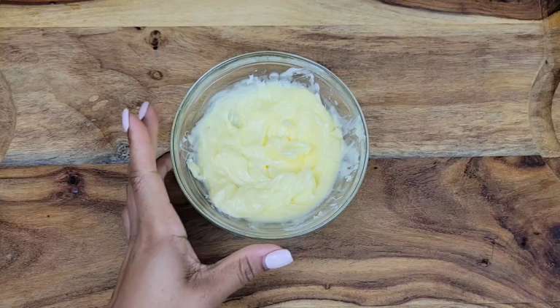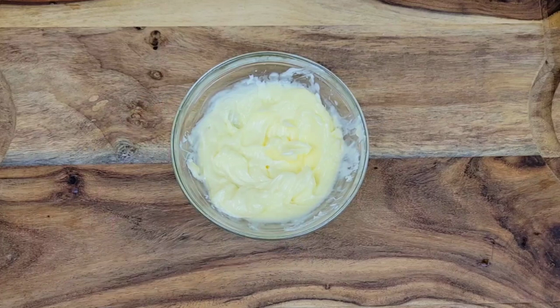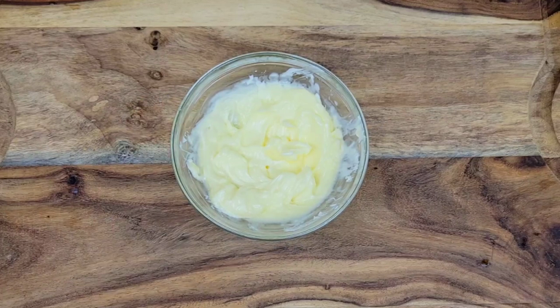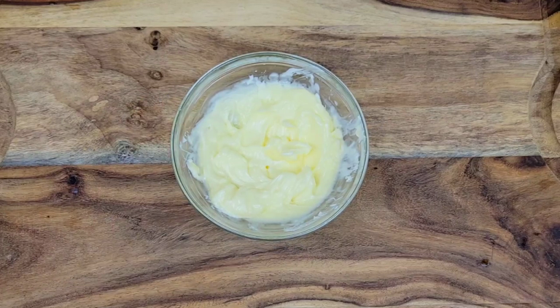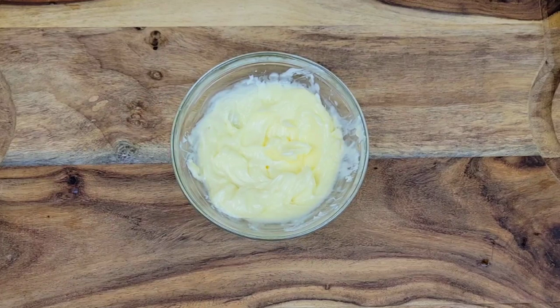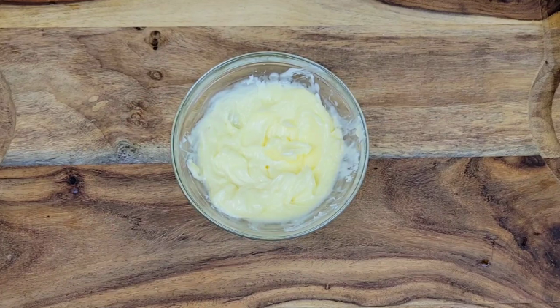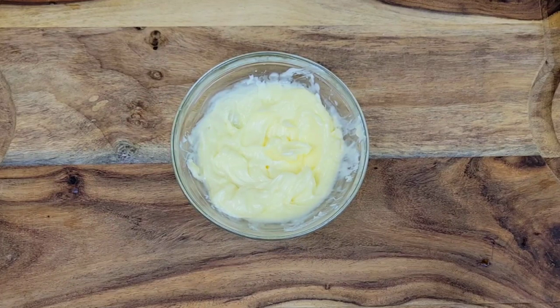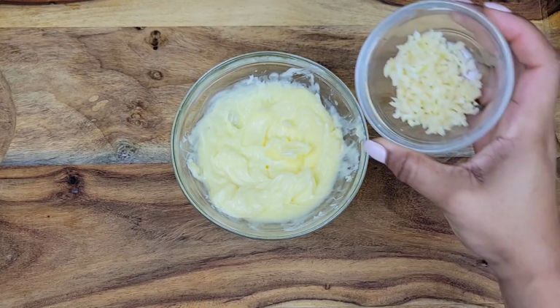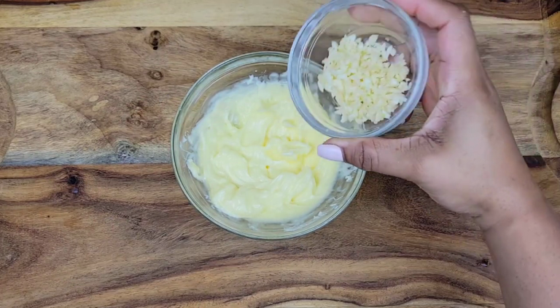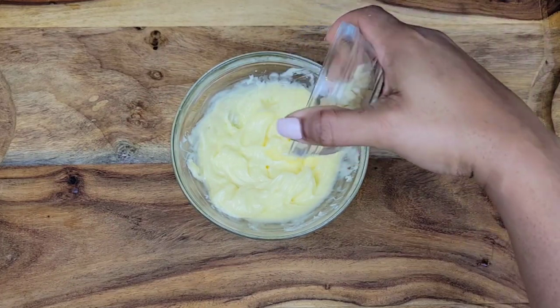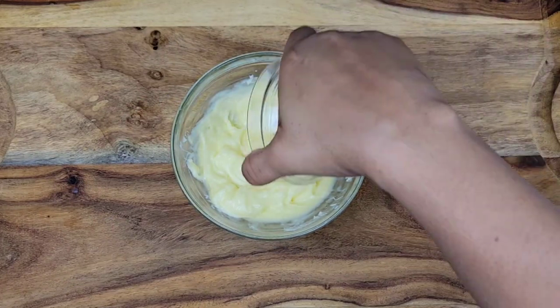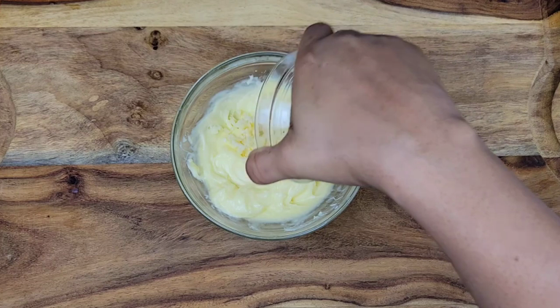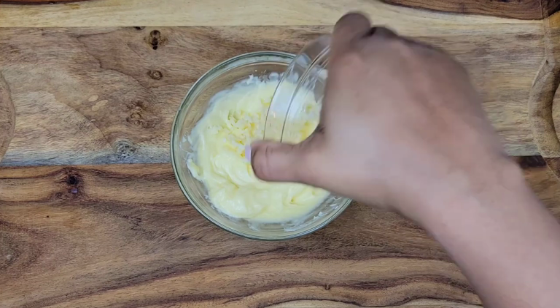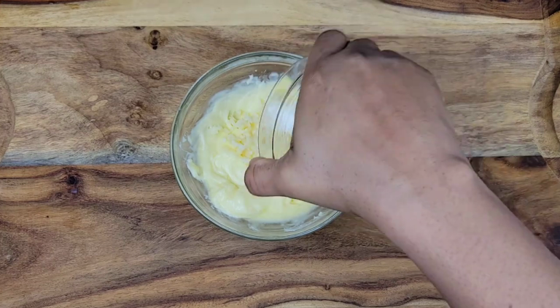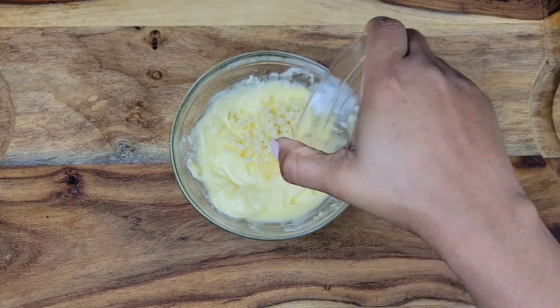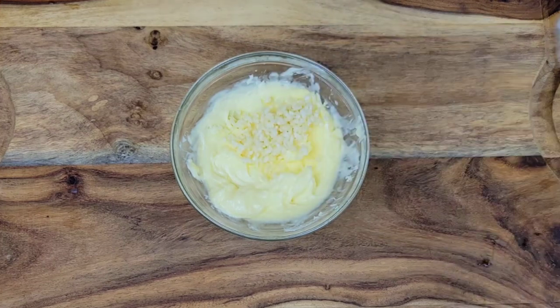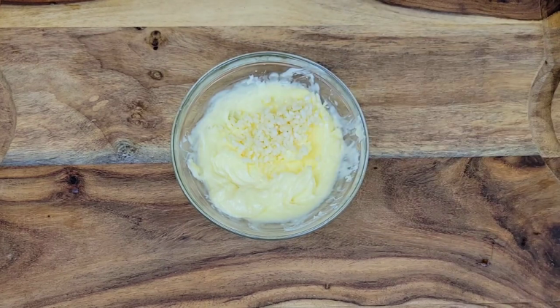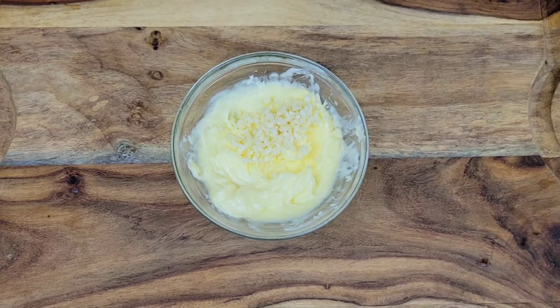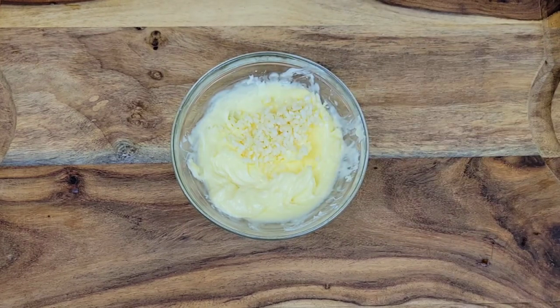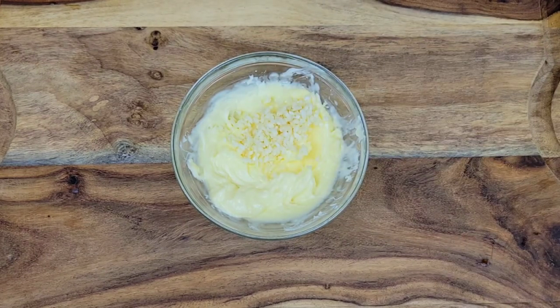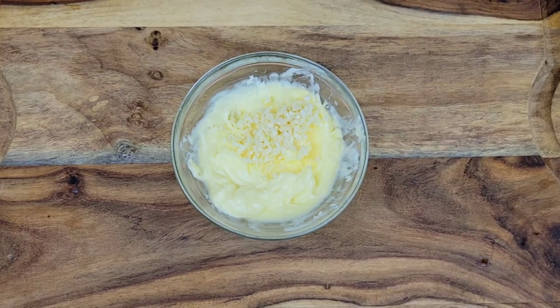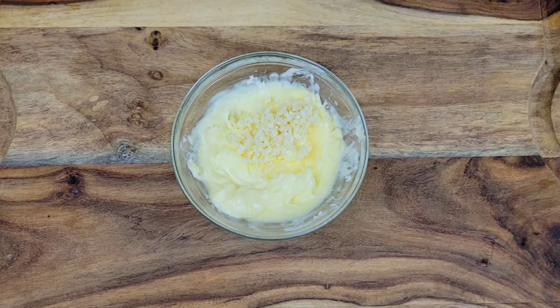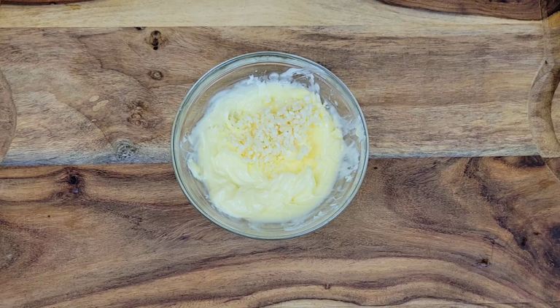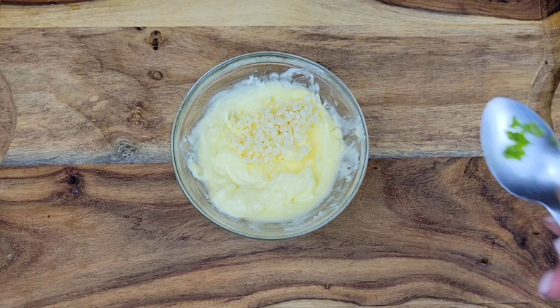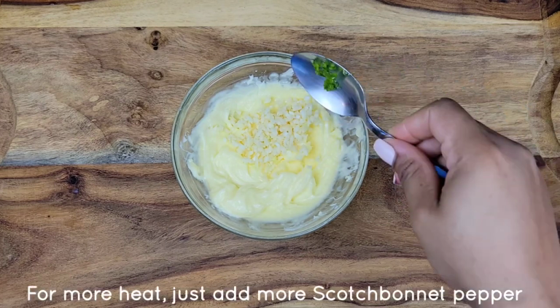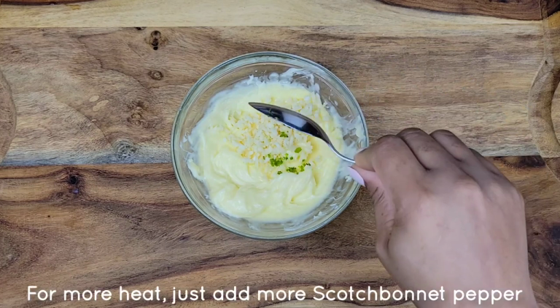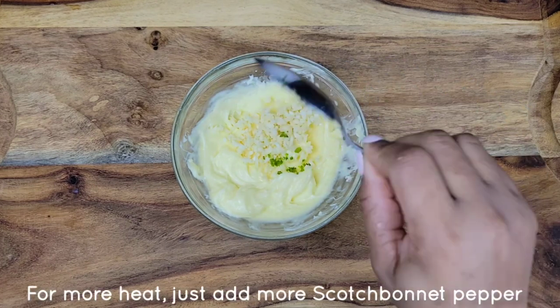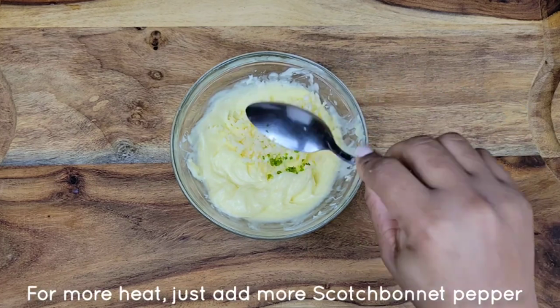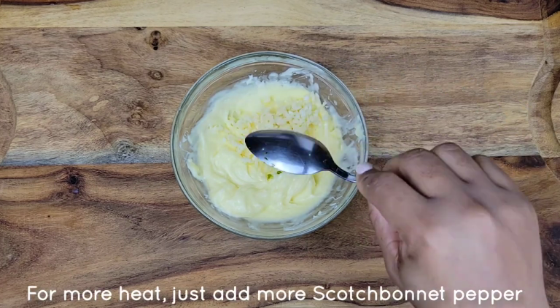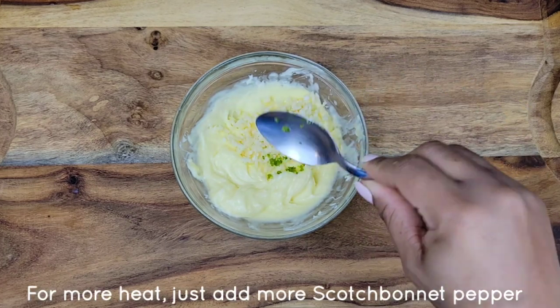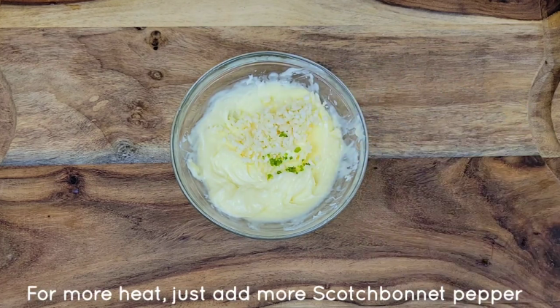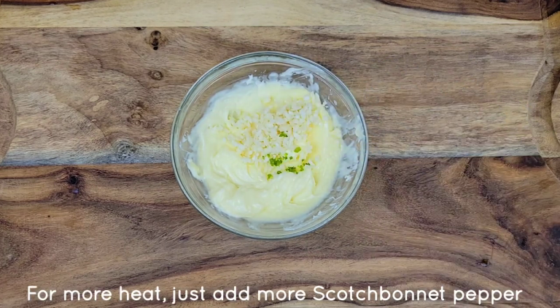Hi foodies! We're starting off this delicious recipe with softened butter and minced garlic. The next thing going in is minced scotch bonnet pepper — some Jamaican green scotch bonnet. Lots of flavor there.